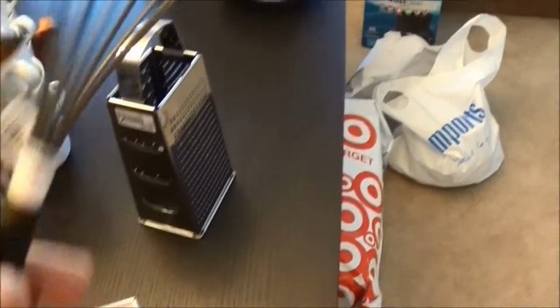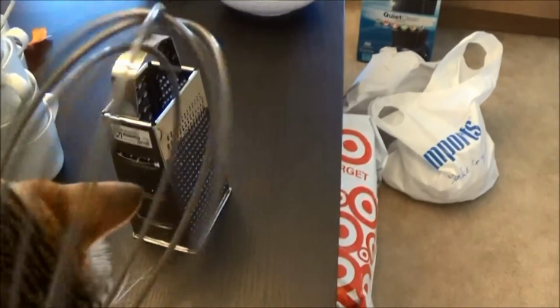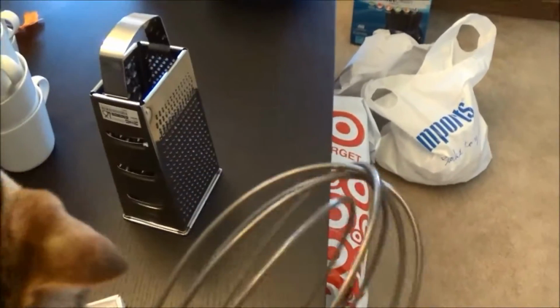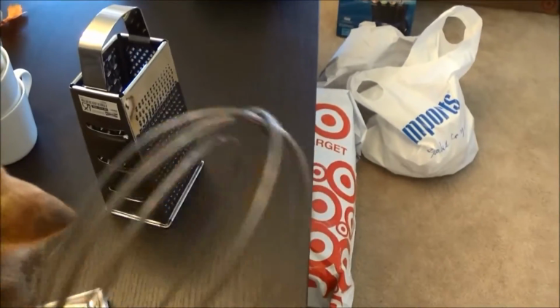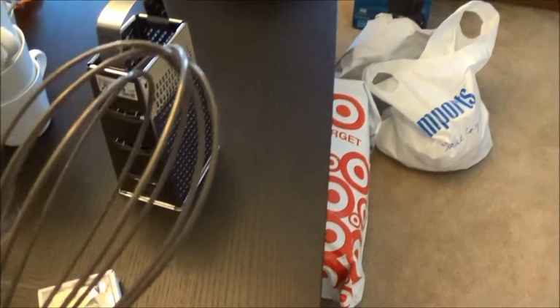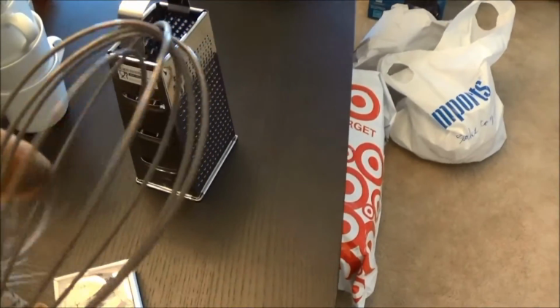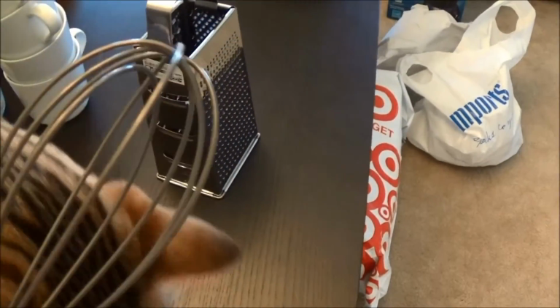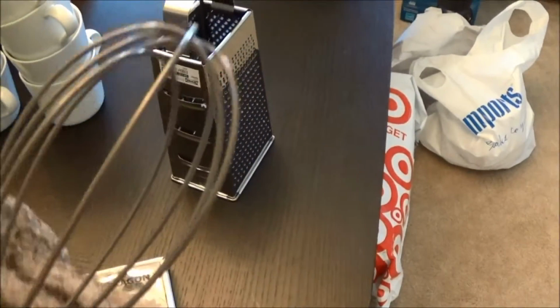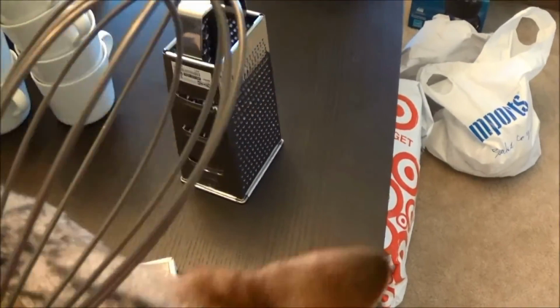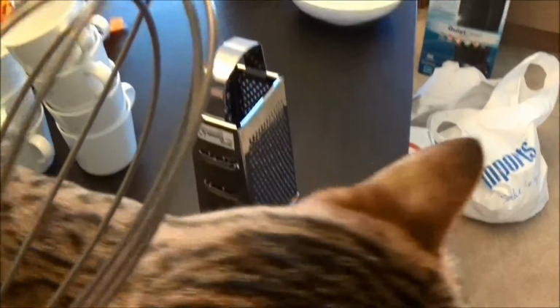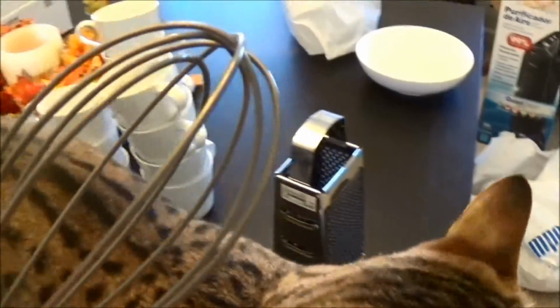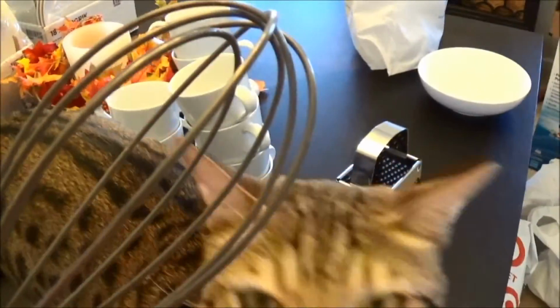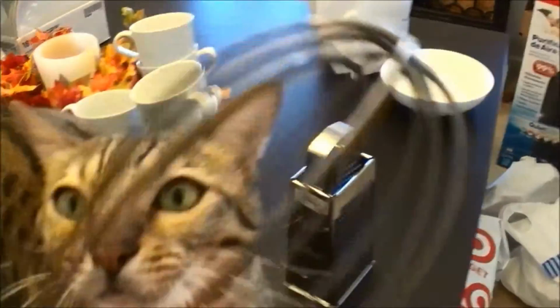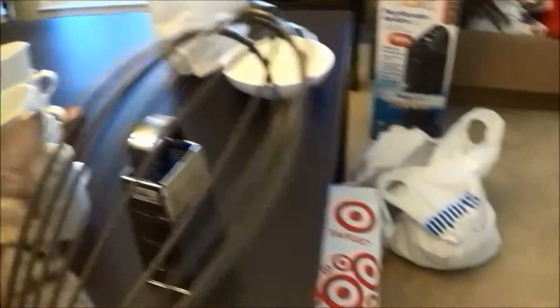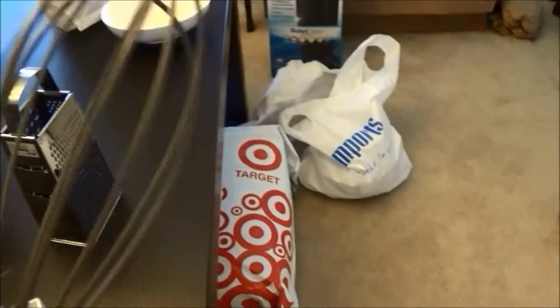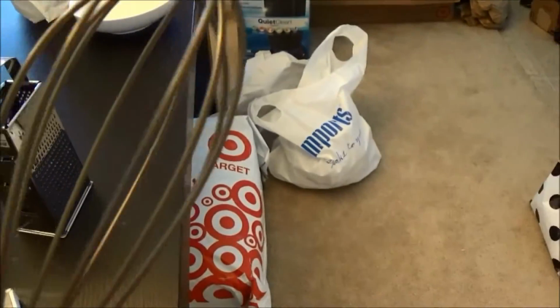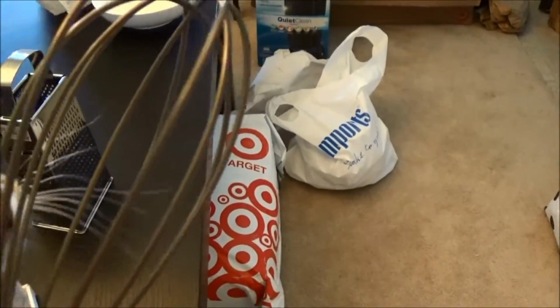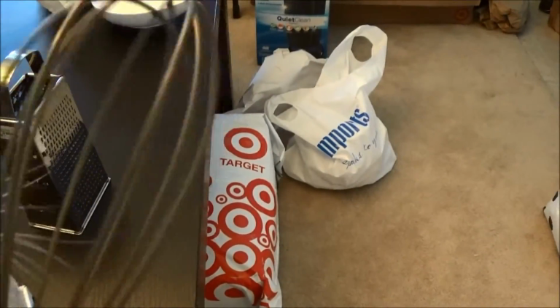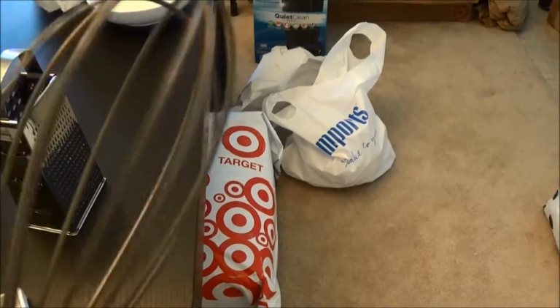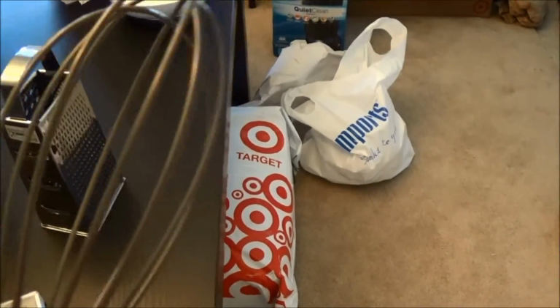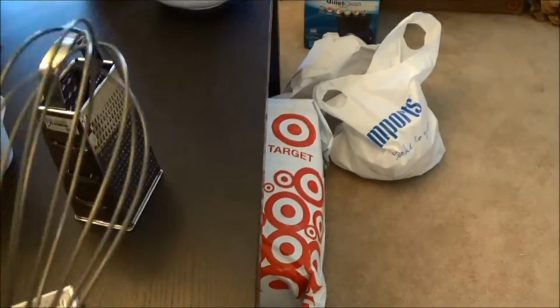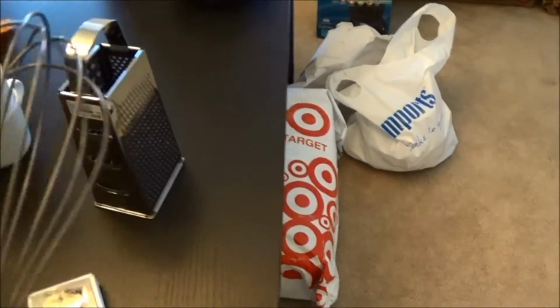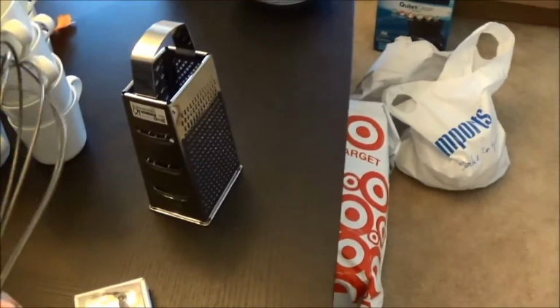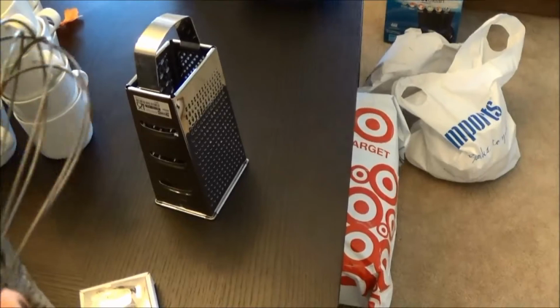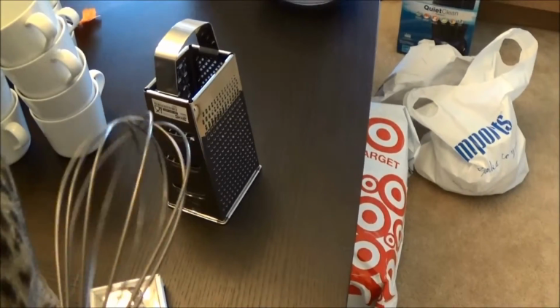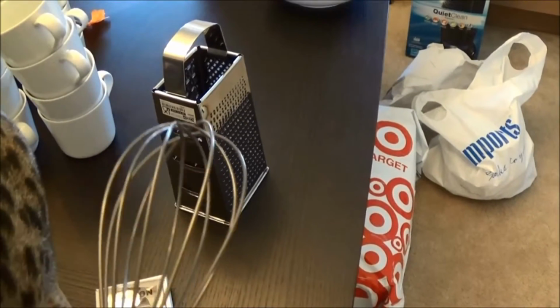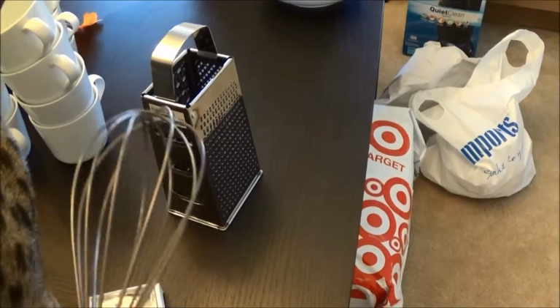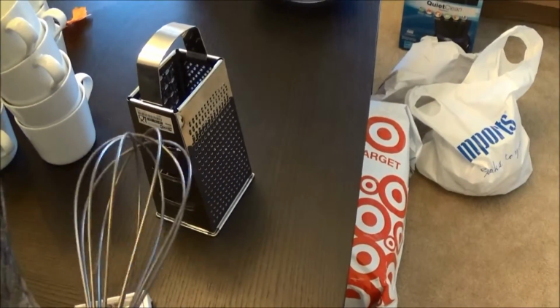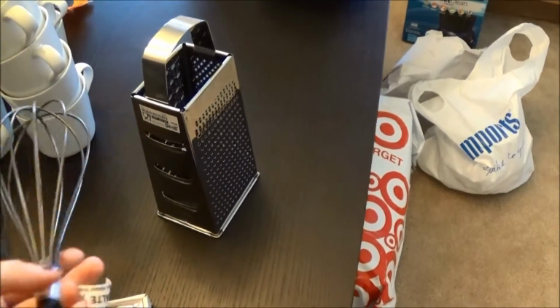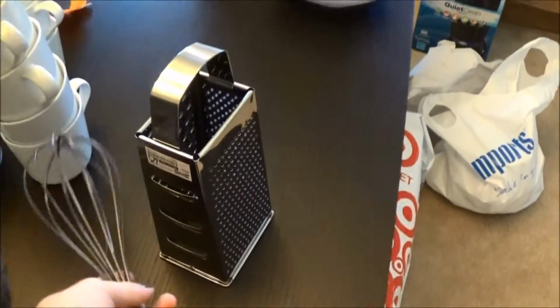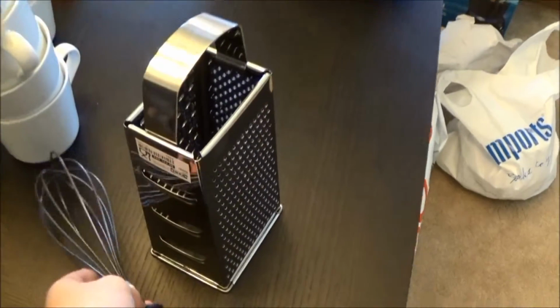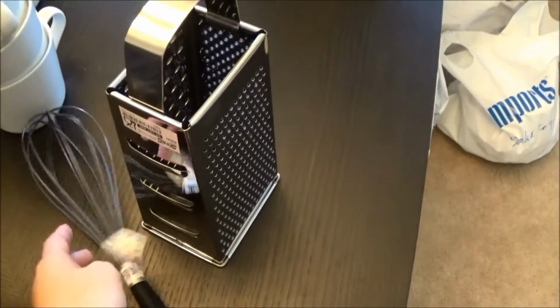I also got a whisk — a silicone whisk — because our new pans that we got, you can't use metal on them, and the only whisks we have are metal, so I thought we should at least have one silicone one.